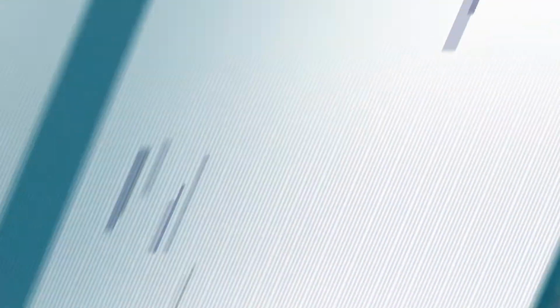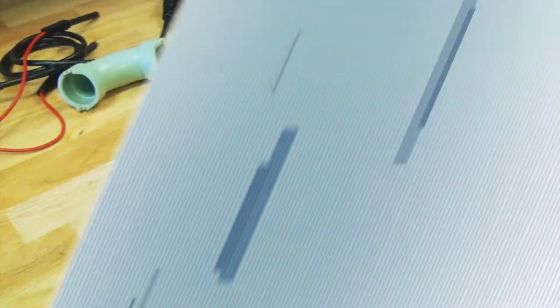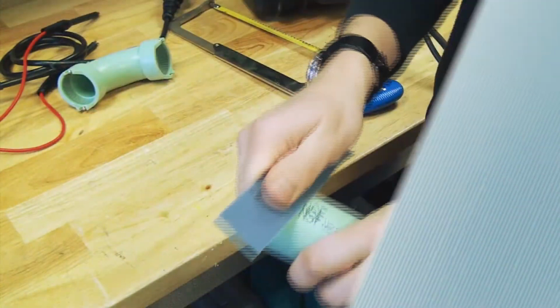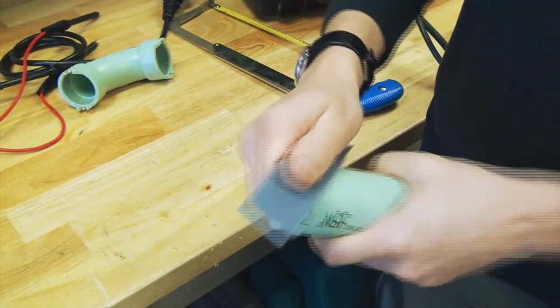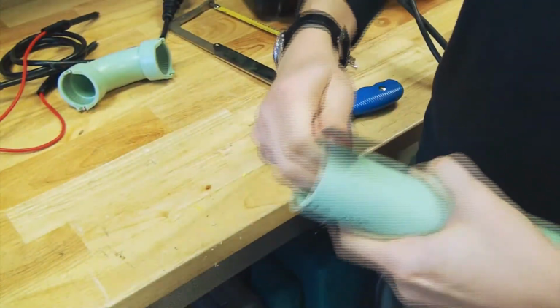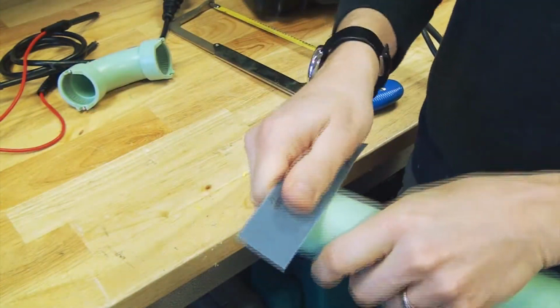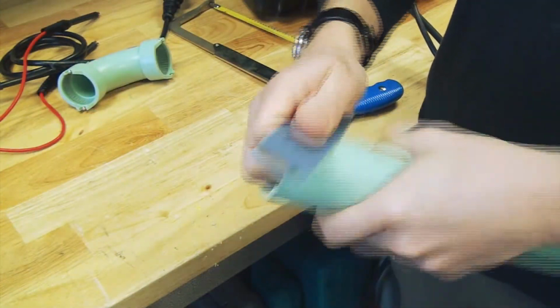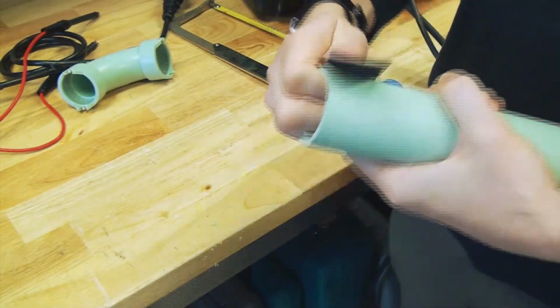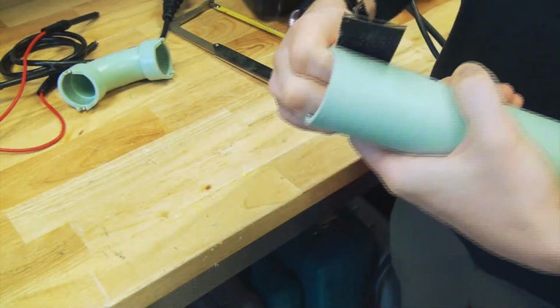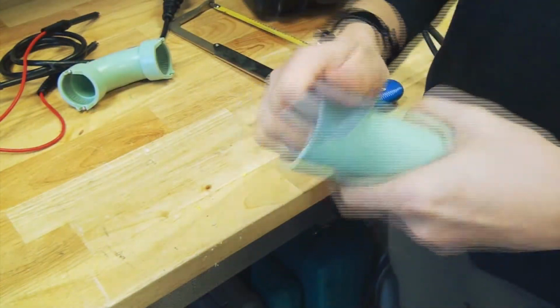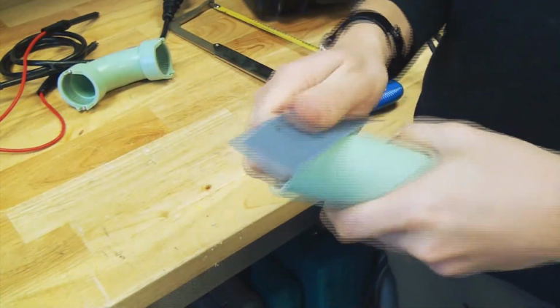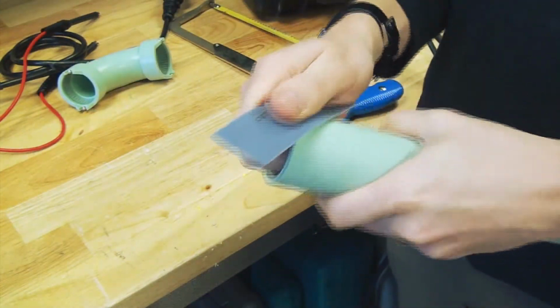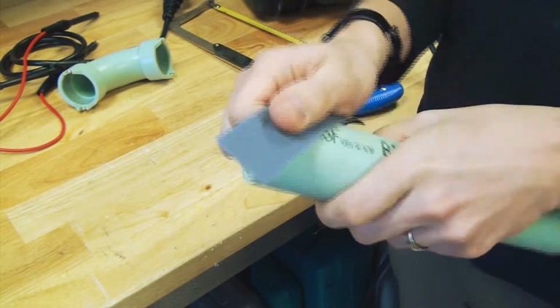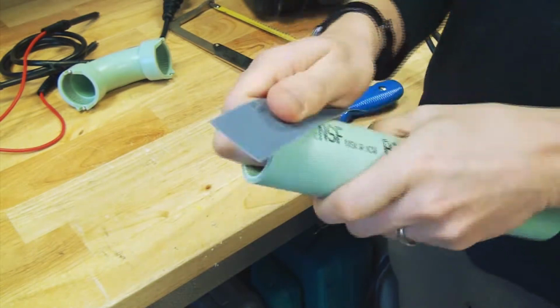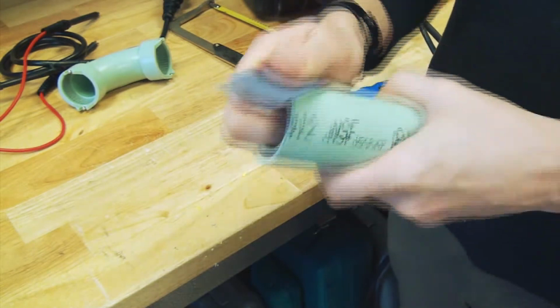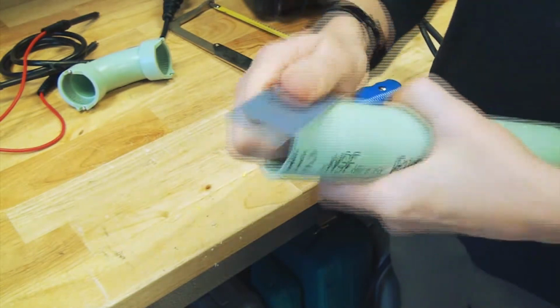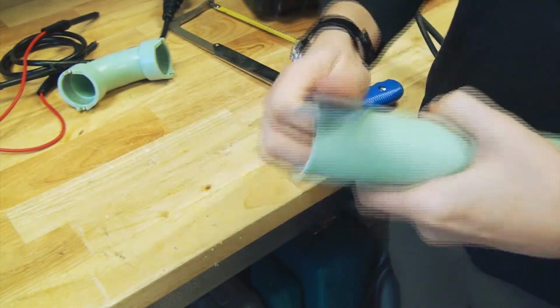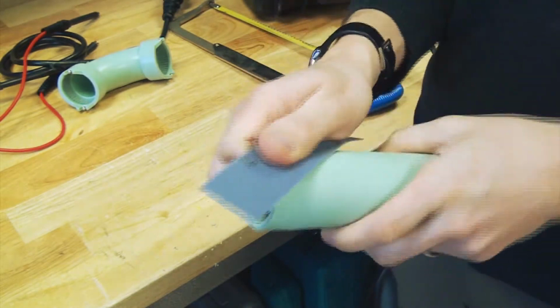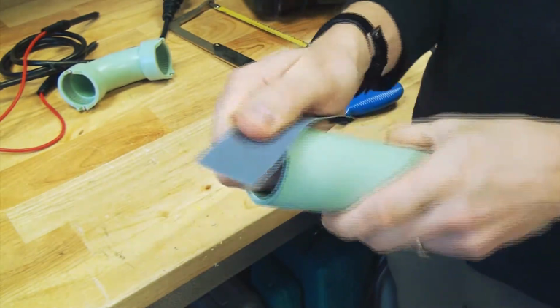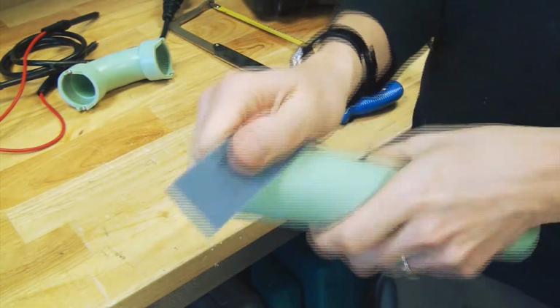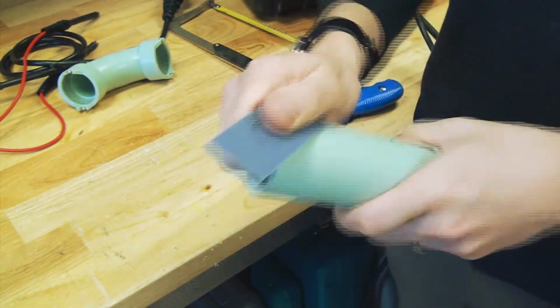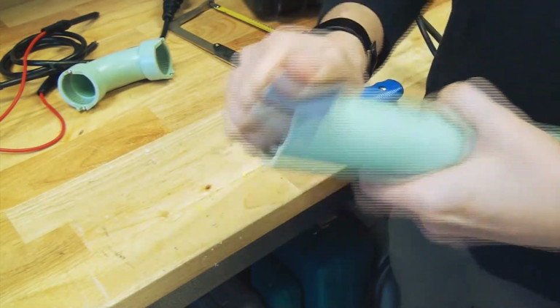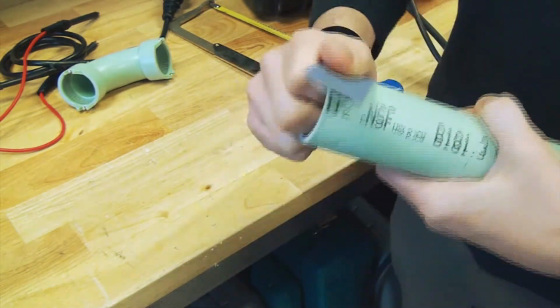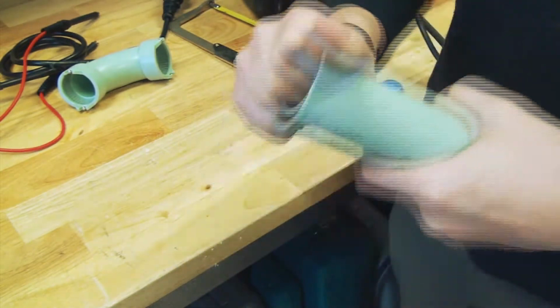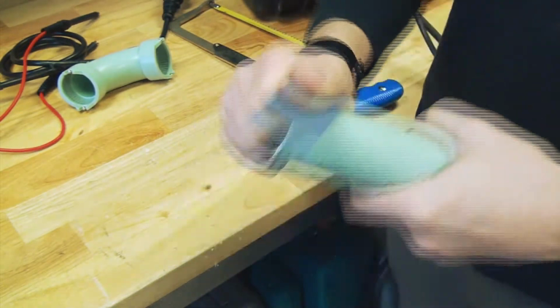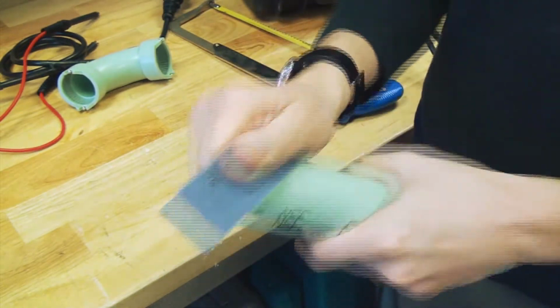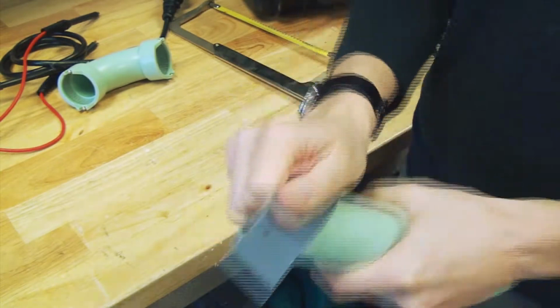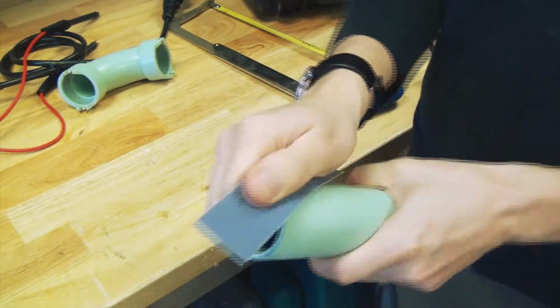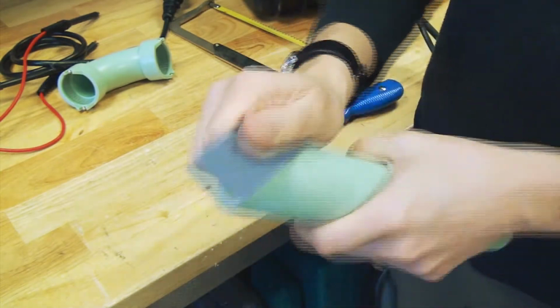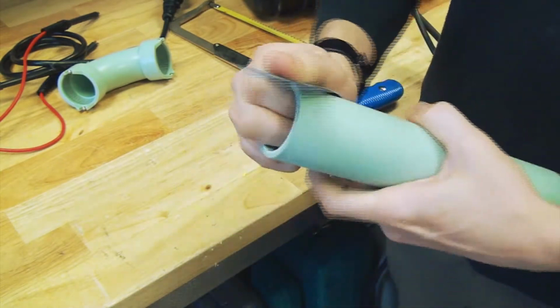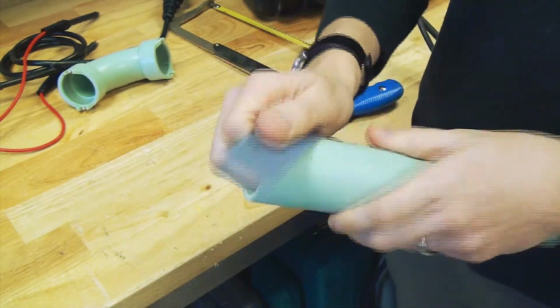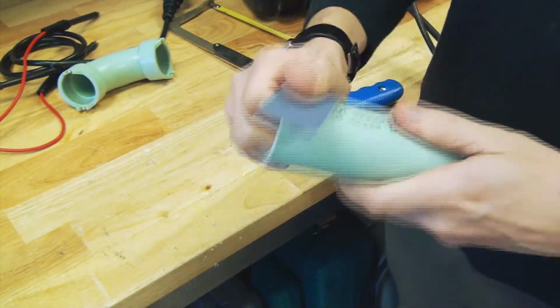Using 60 grit emery cloth, prepare the end of the pipe by removing dirt and oil and roughing up an area equal to 1.5 times the fitting socket depth. It is important to obtain a good bonding surface.